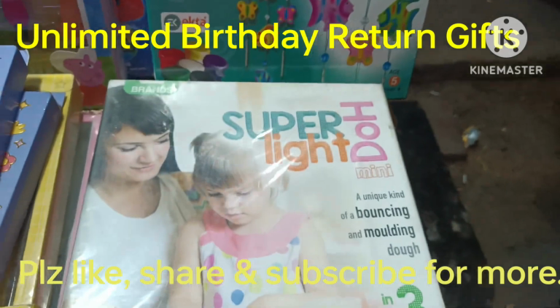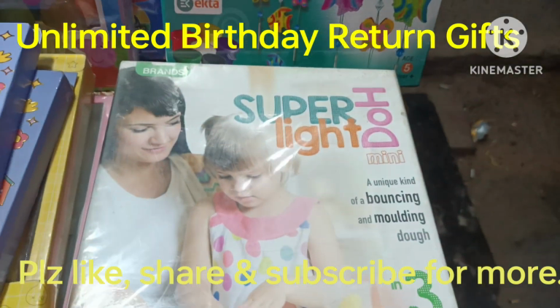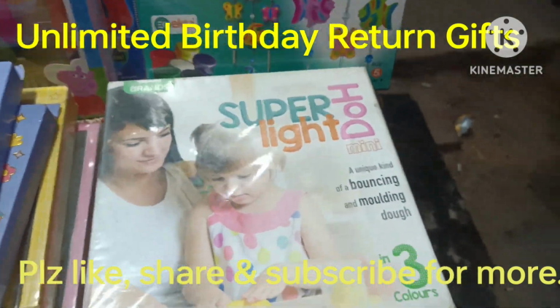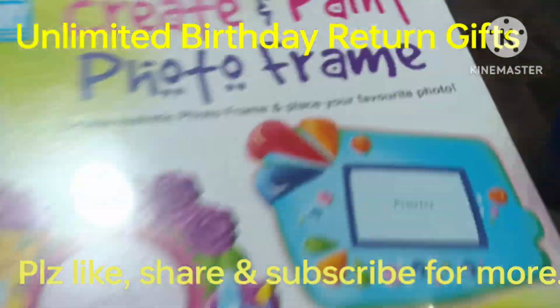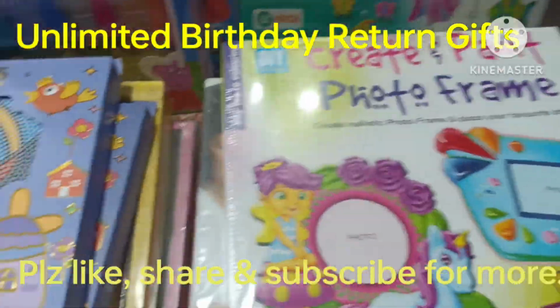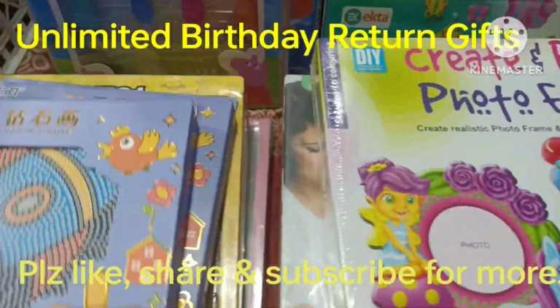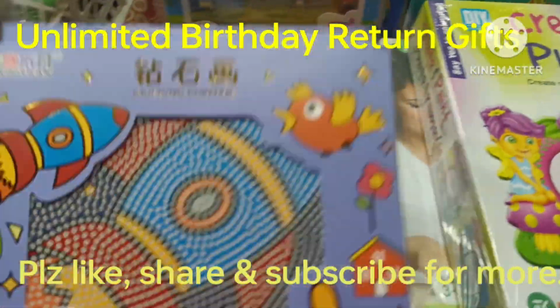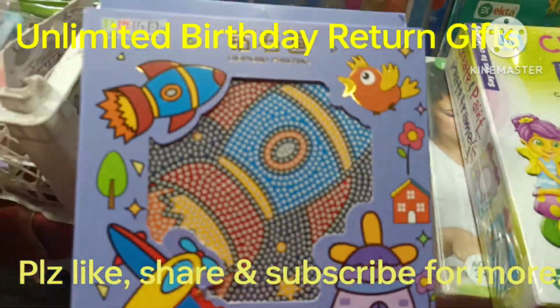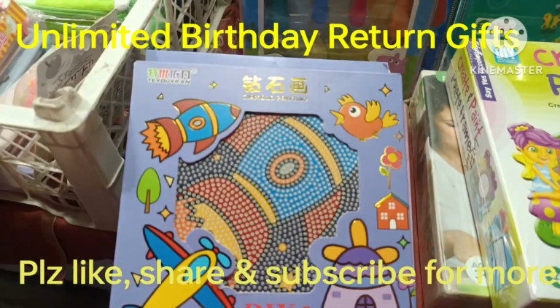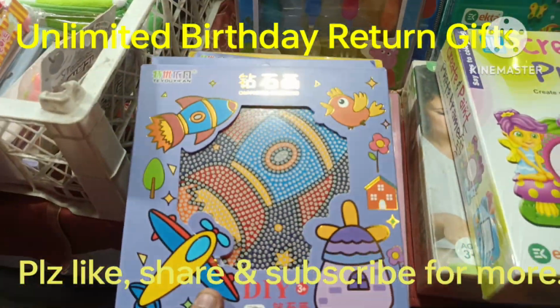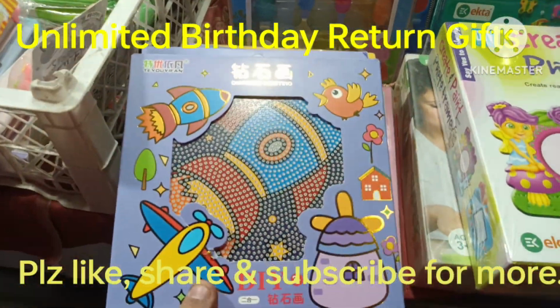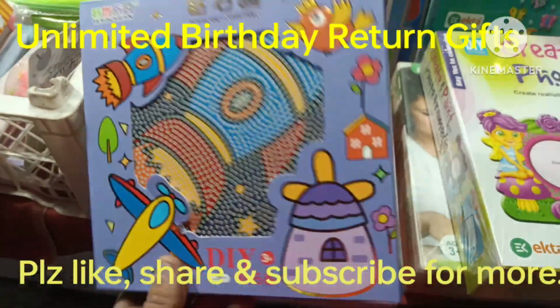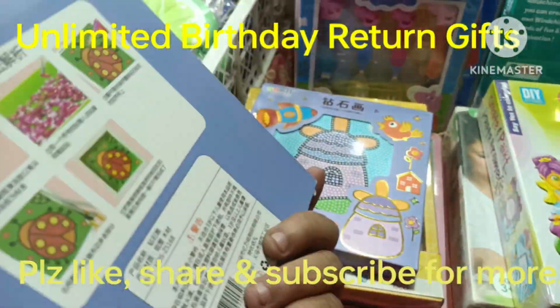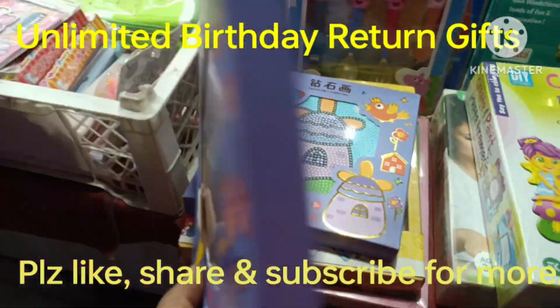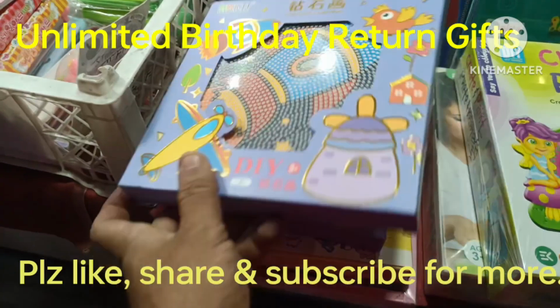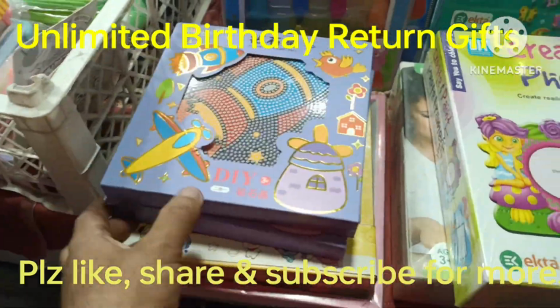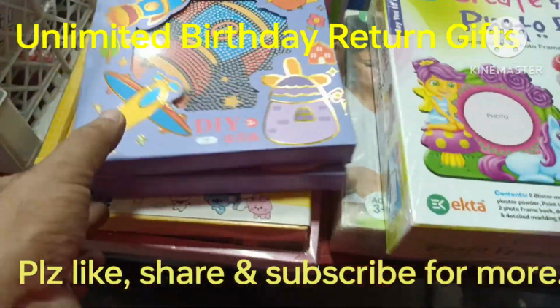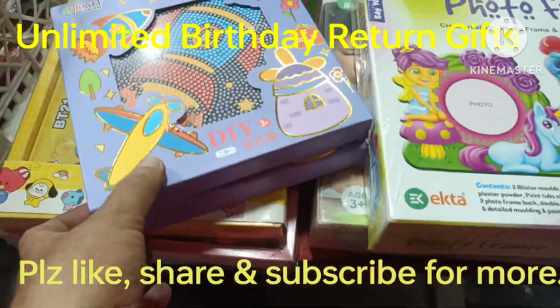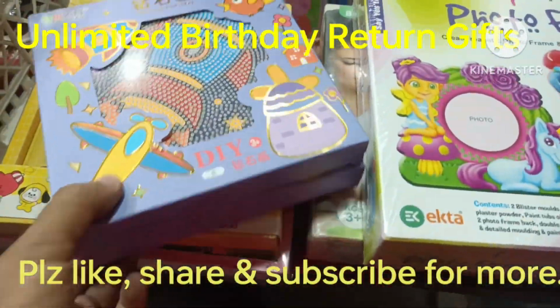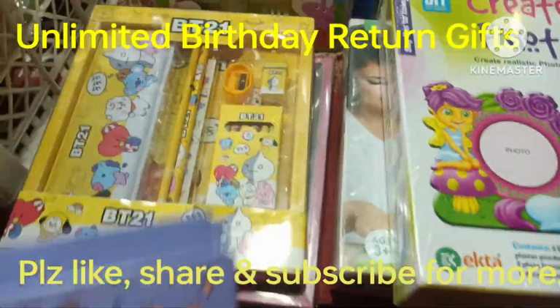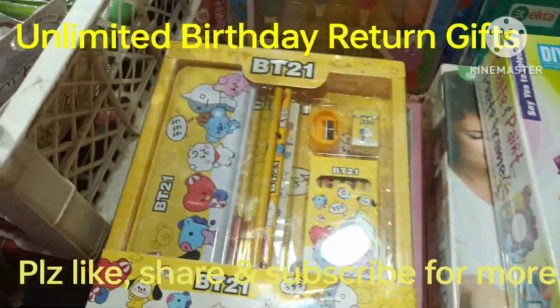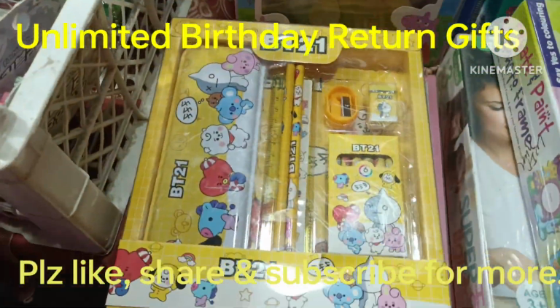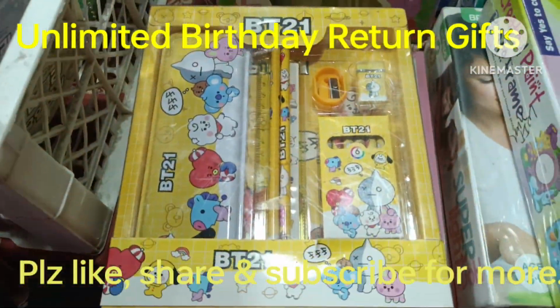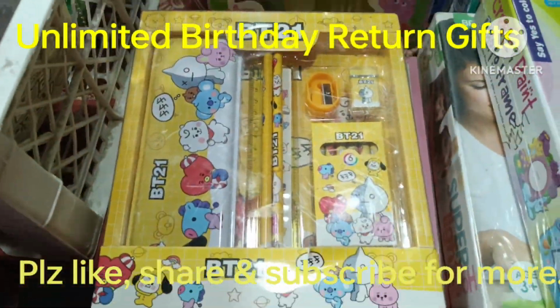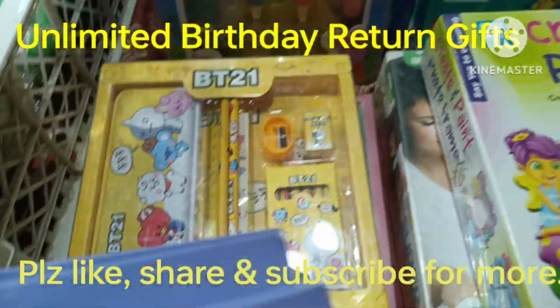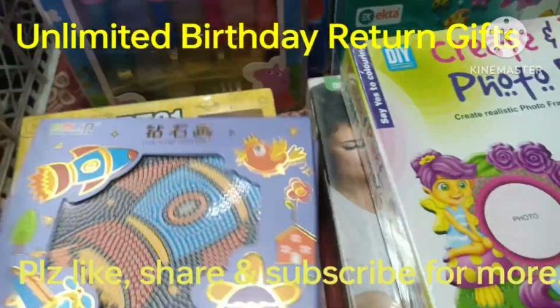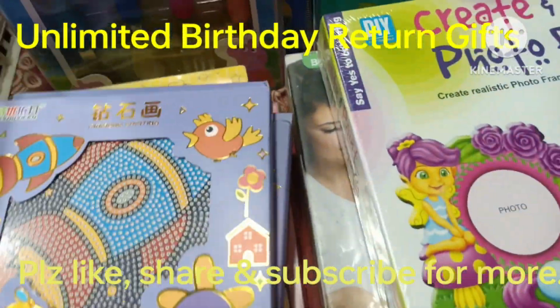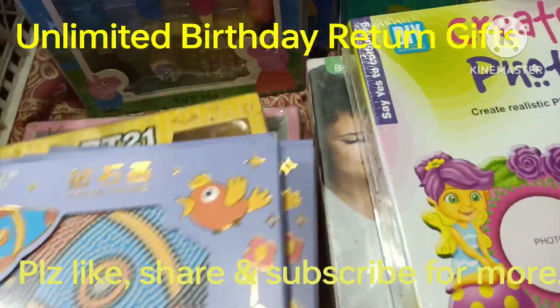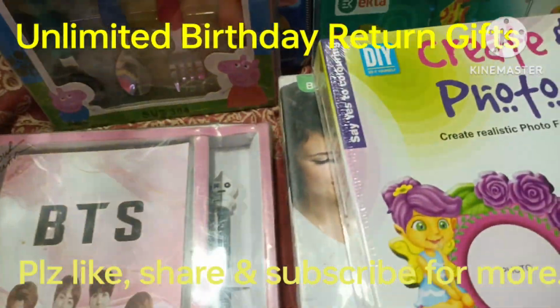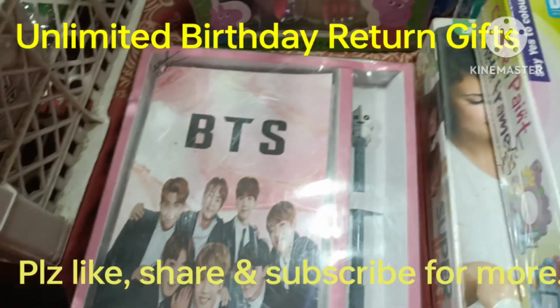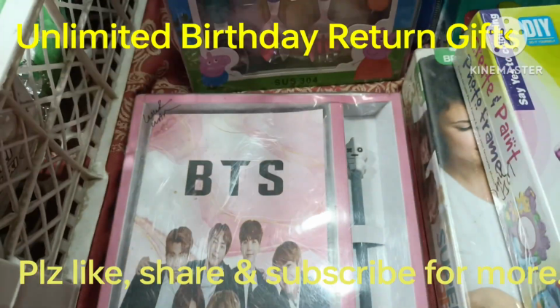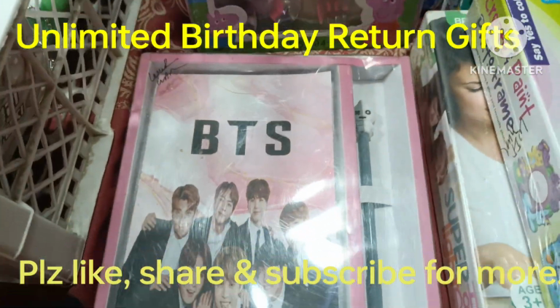Super door. This is a diamond kit — it's a great game for children. This is a BTS station kit at 130 rupees. This is a BTS set.